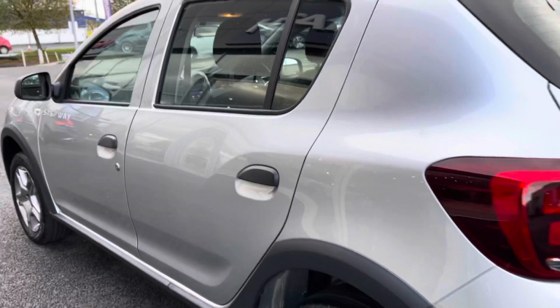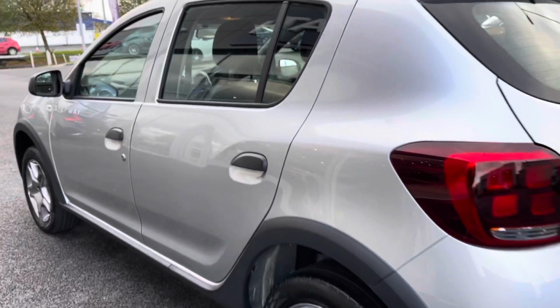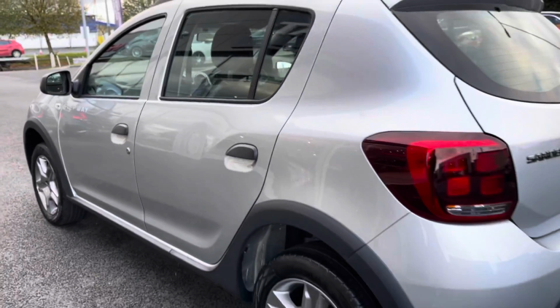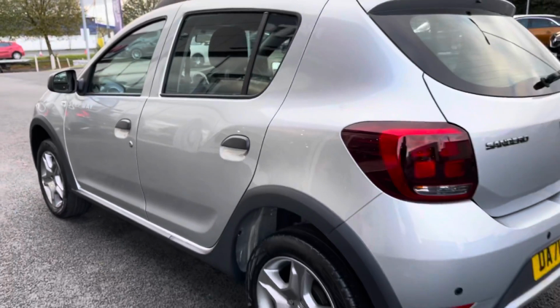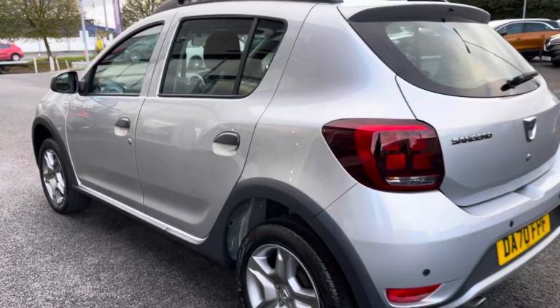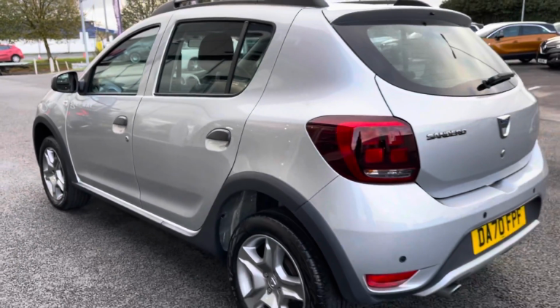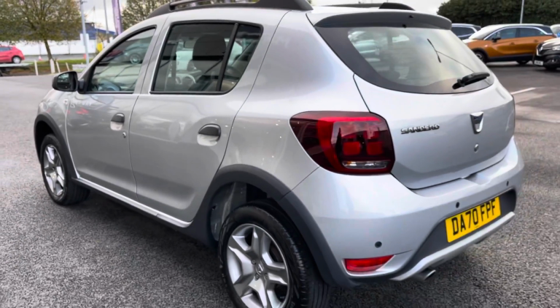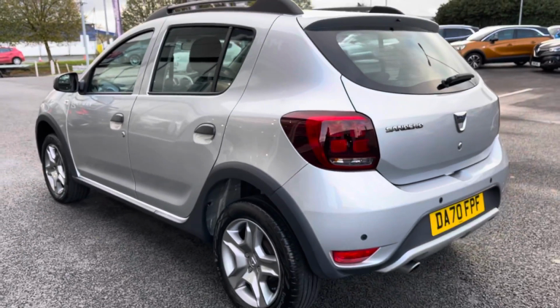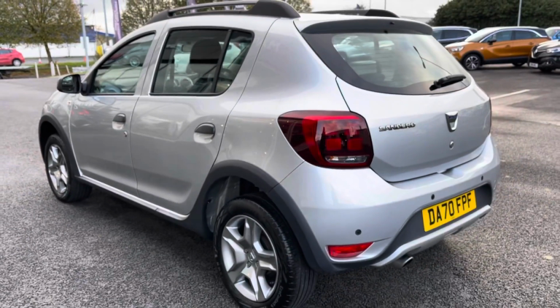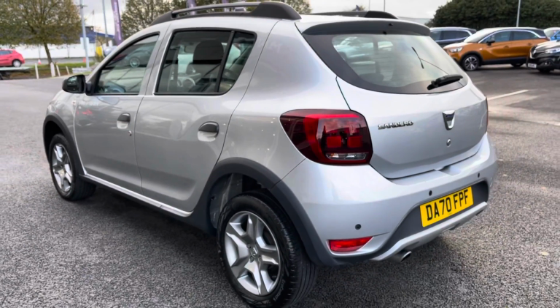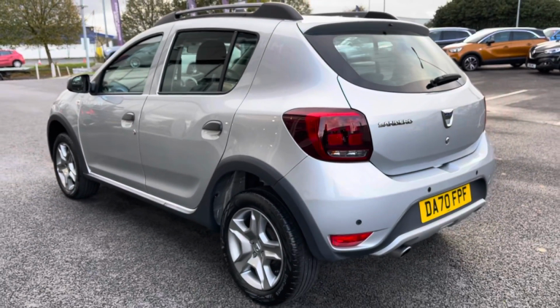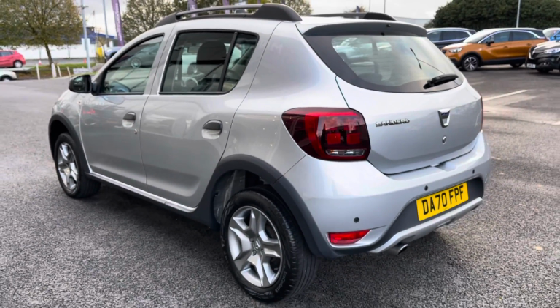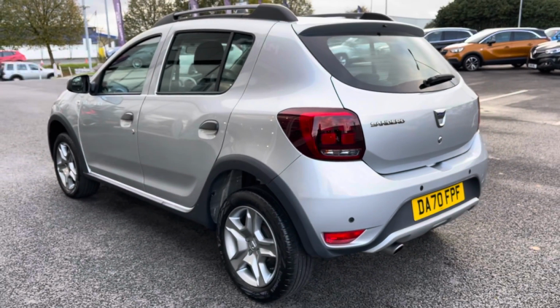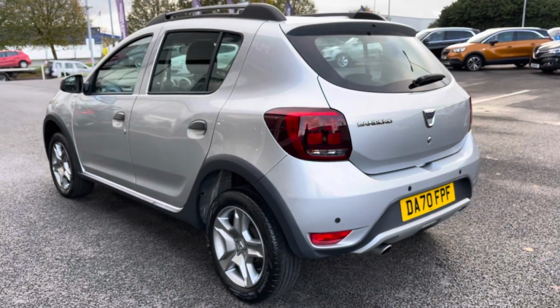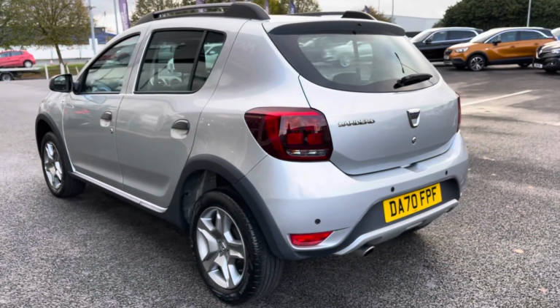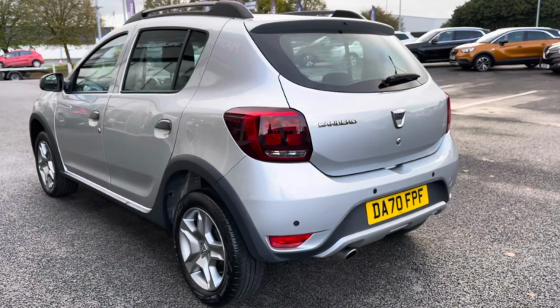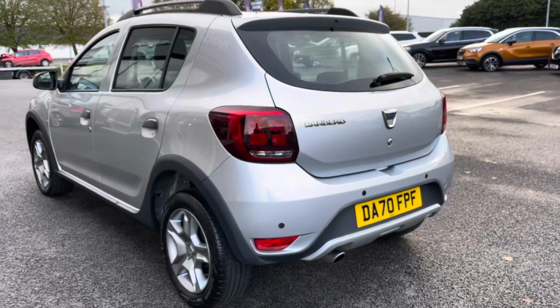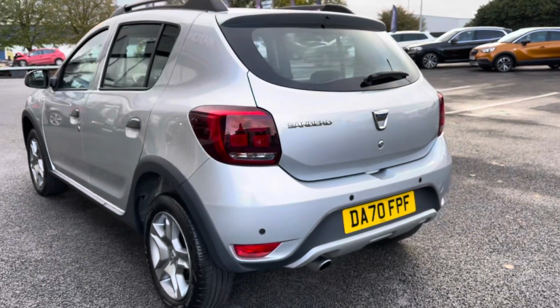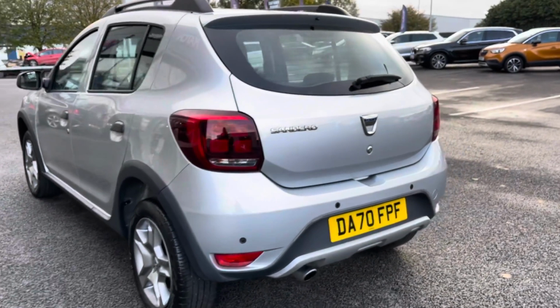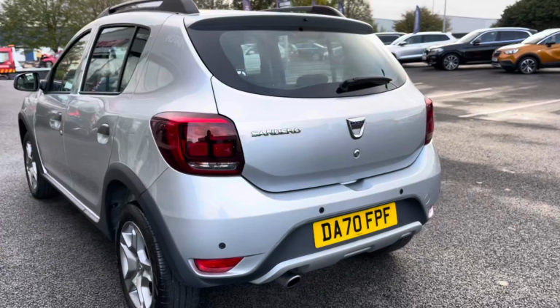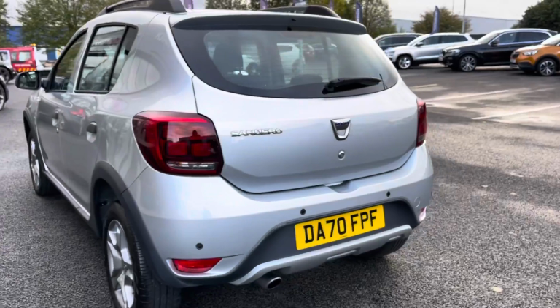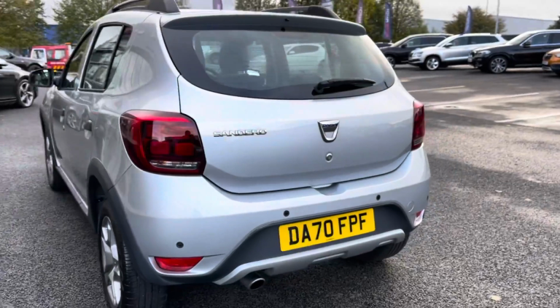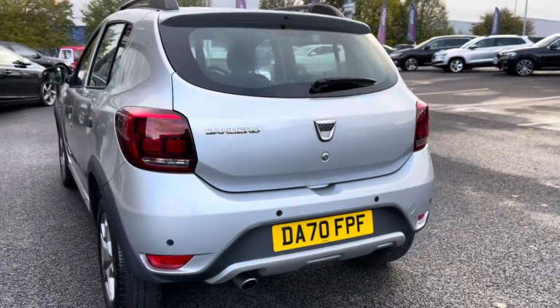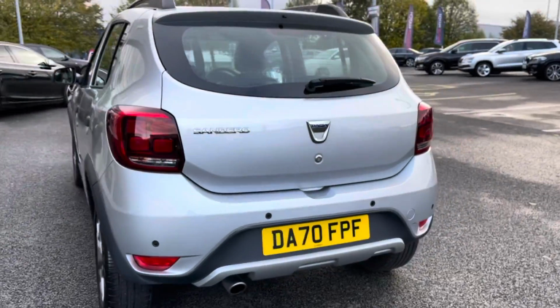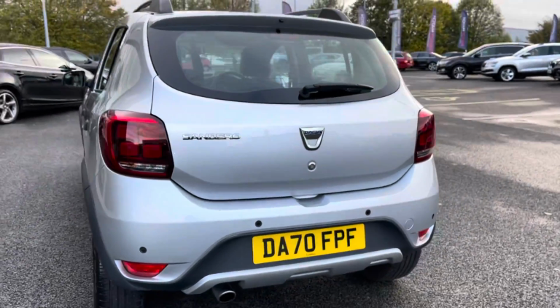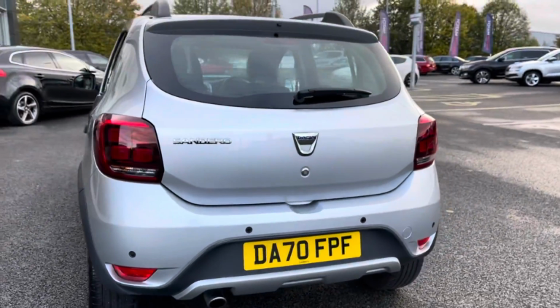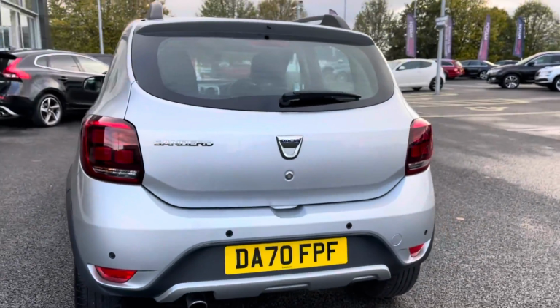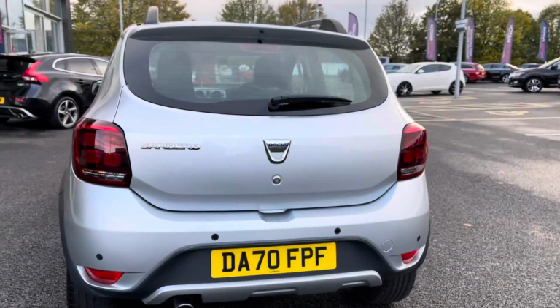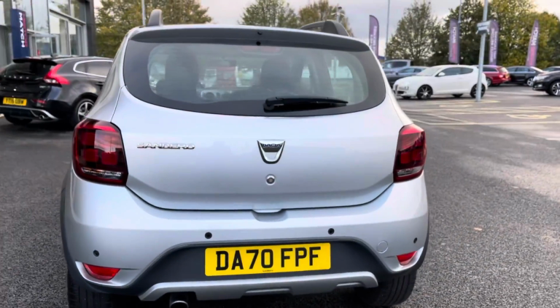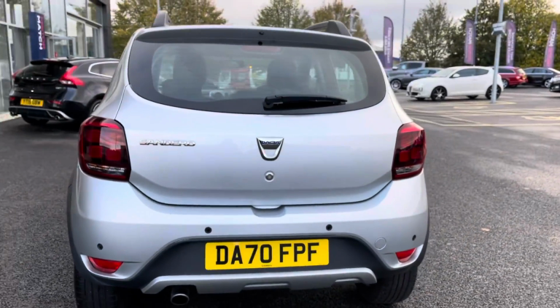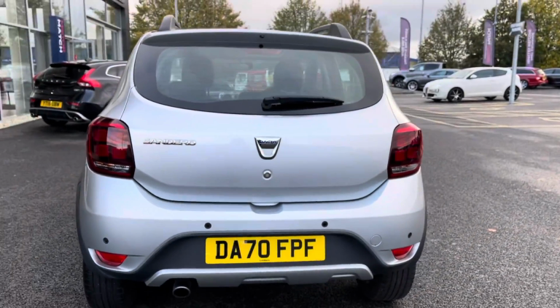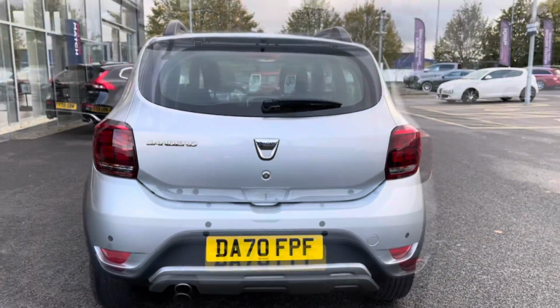Moving back, I can tell you that this car is fairly new, being registered in 2020. It's in great condition and it does in fact drive like new.